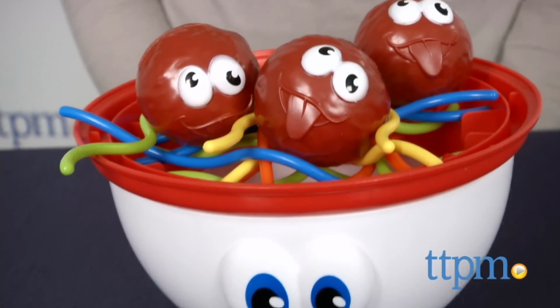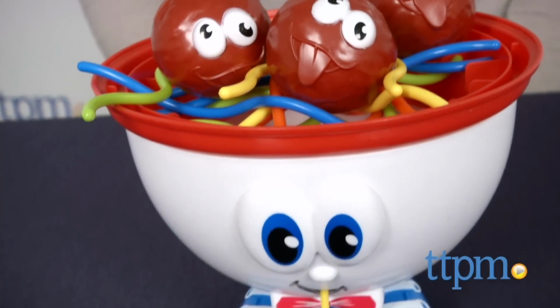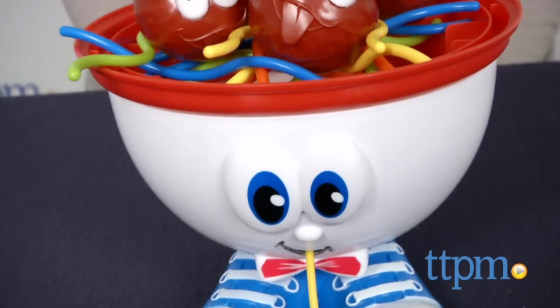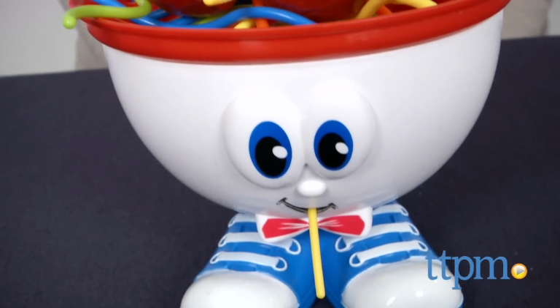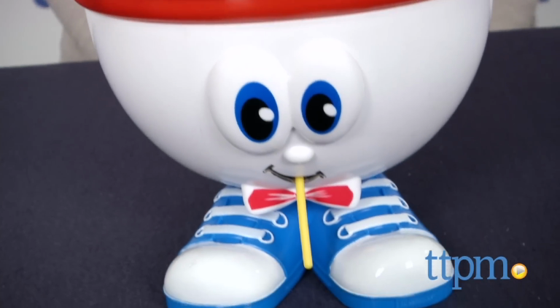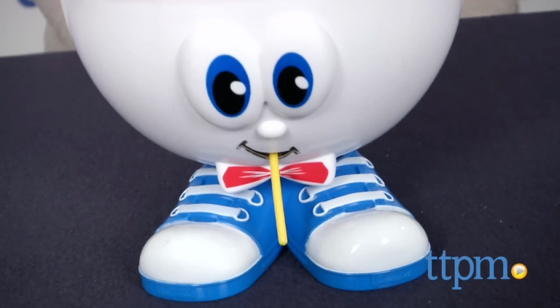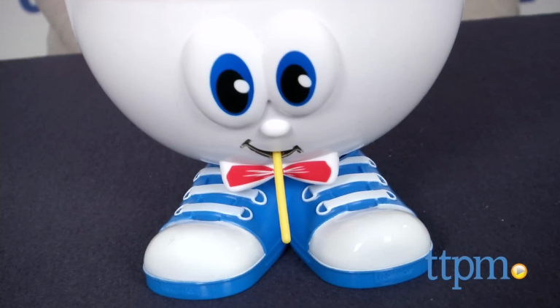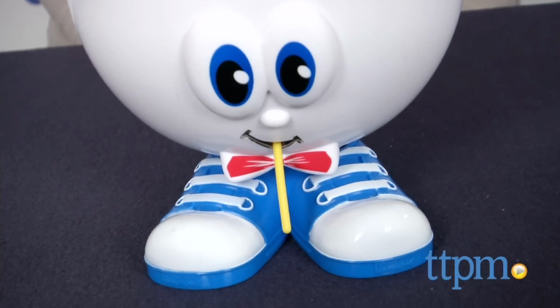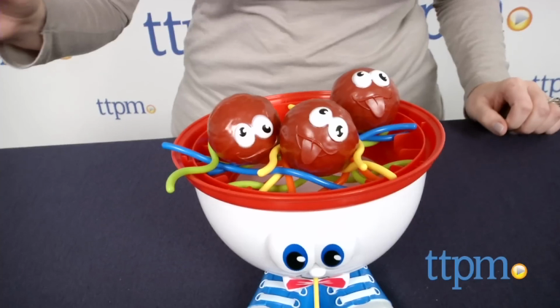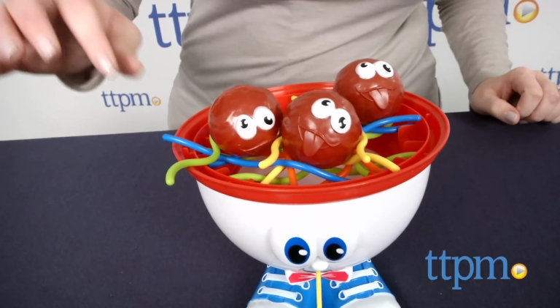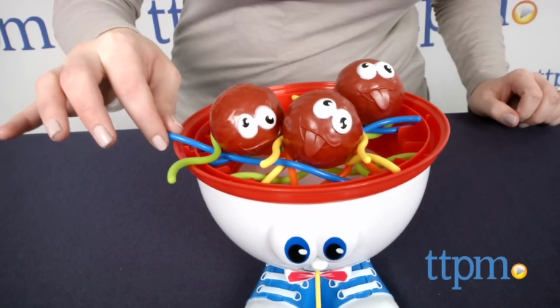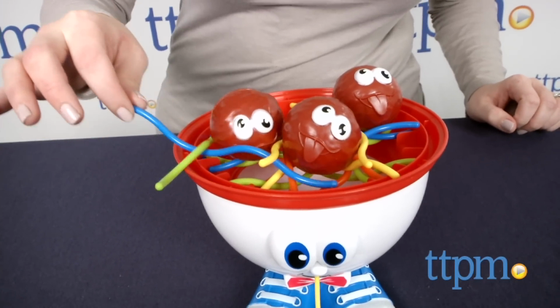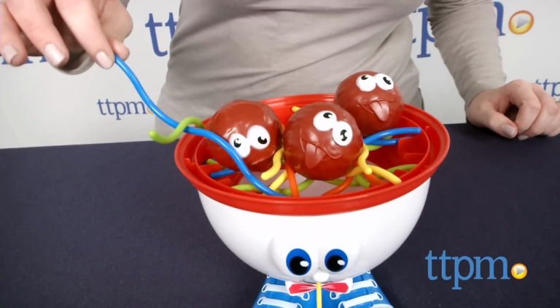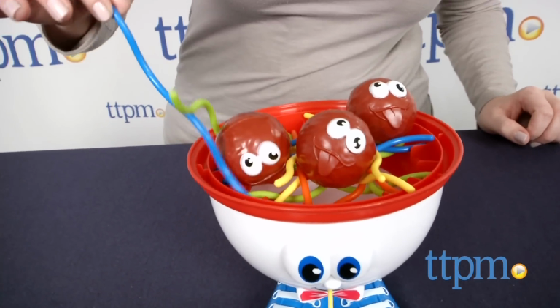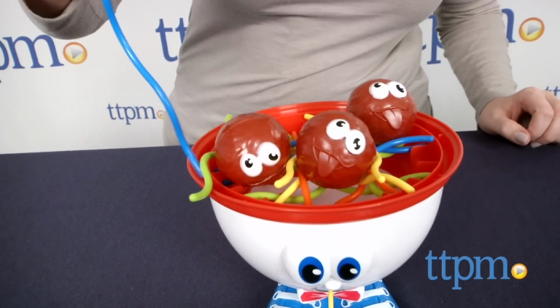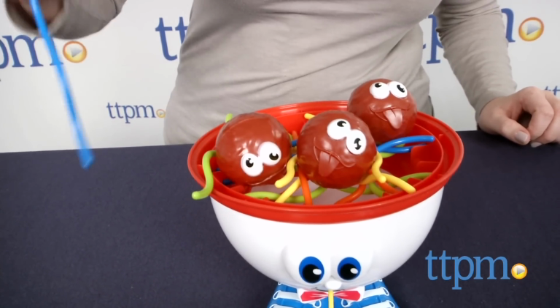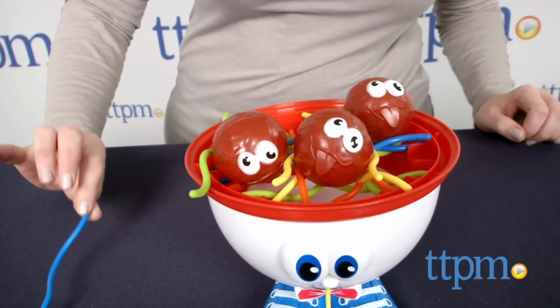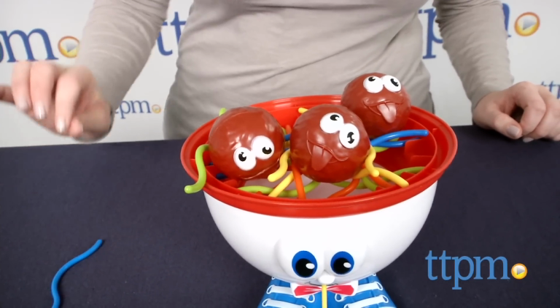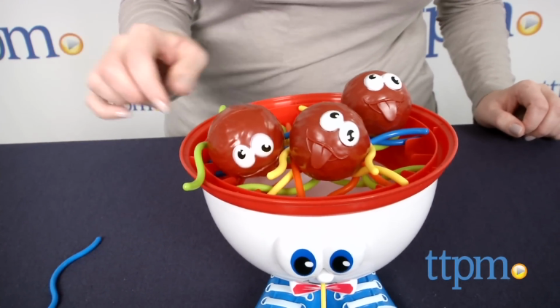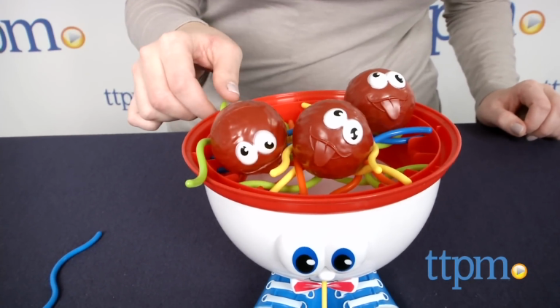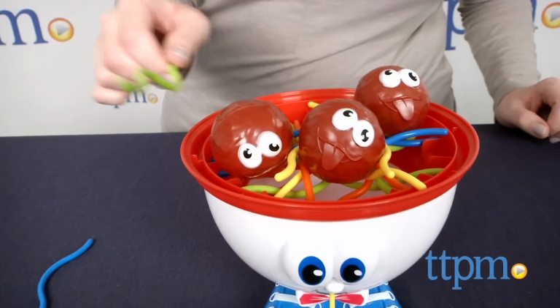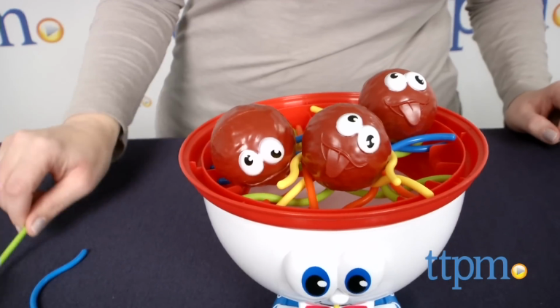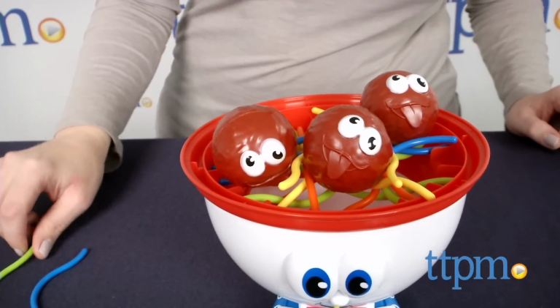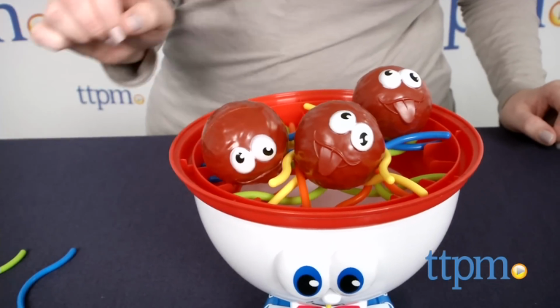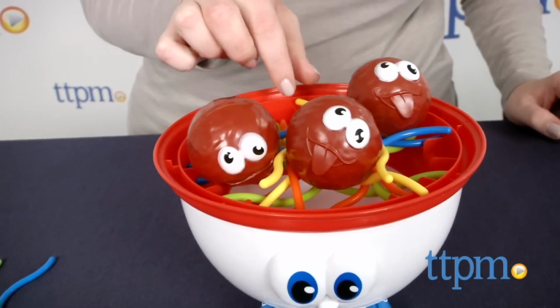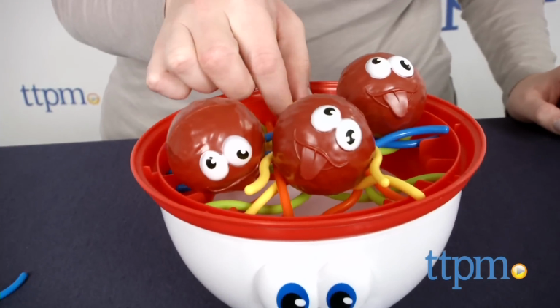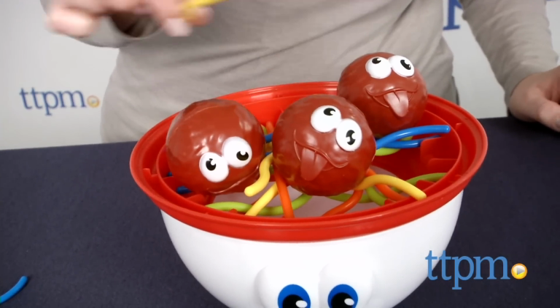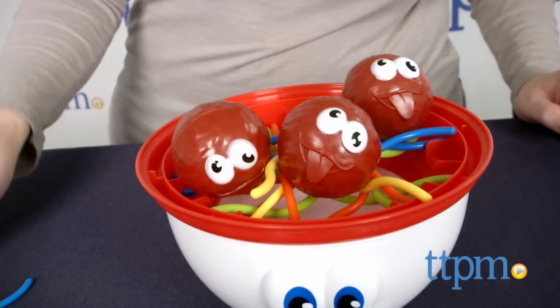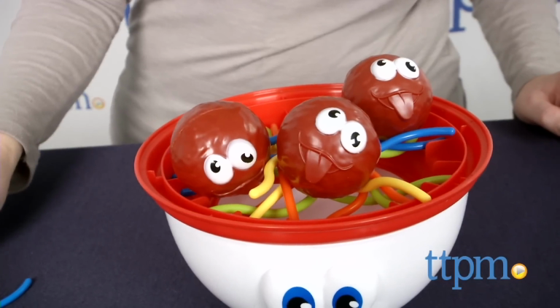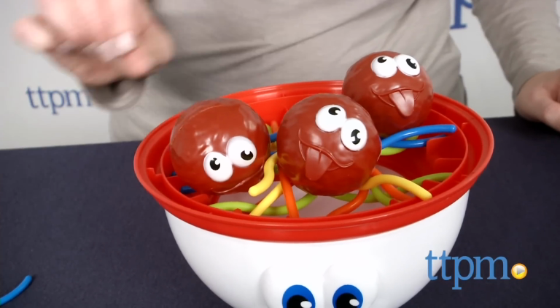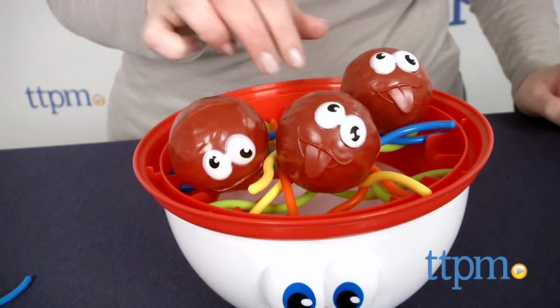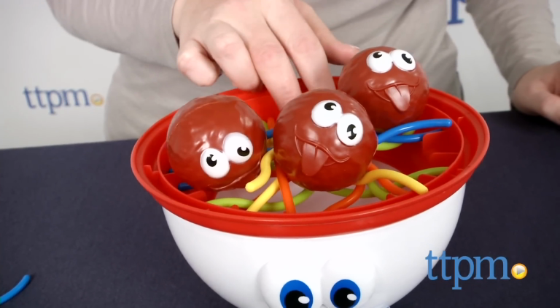In the first game, which is geared toward beginners, players take turns removing one strand of skeddy at a time without dropping the meatballs. If a meatball drops on your turn, the bowl tips over scattering the skeddy and the game is over. The player with the most skeddy wins.